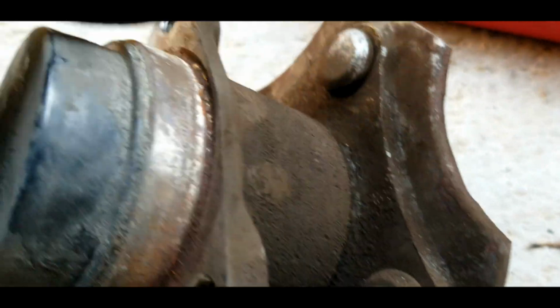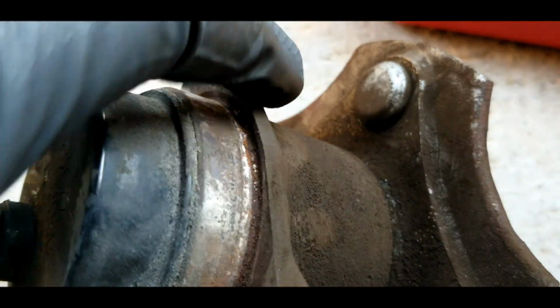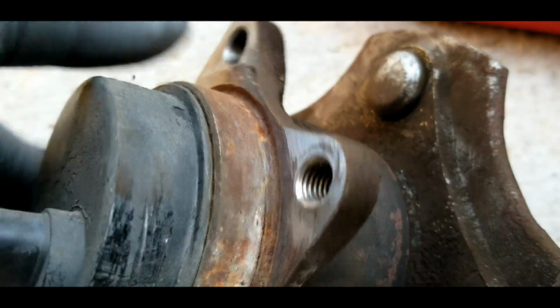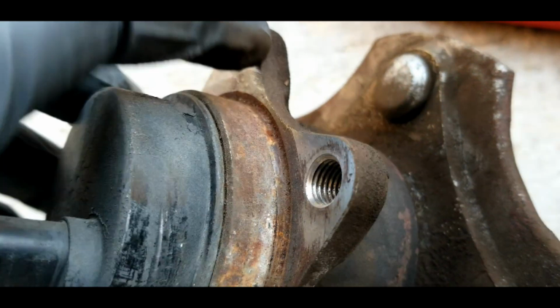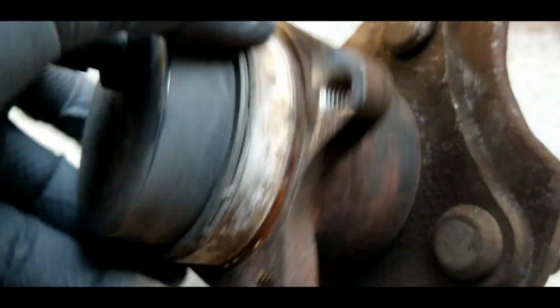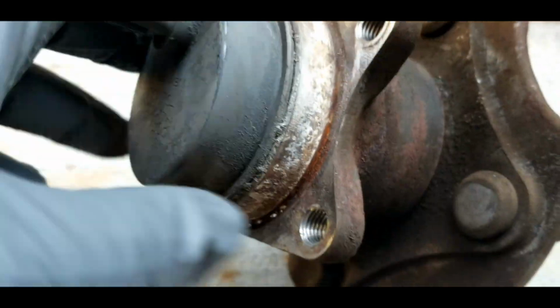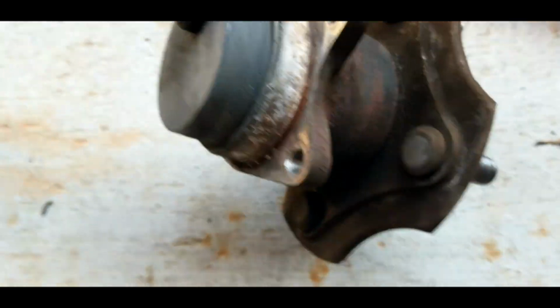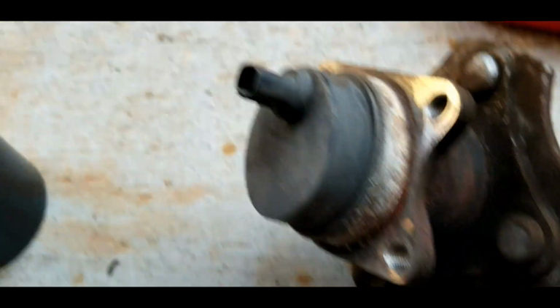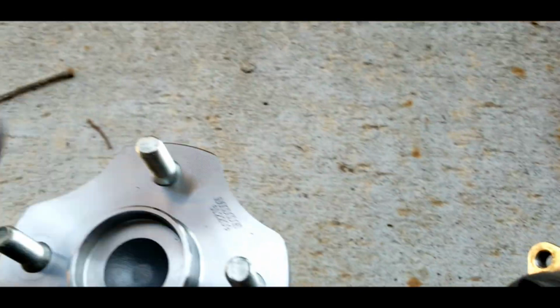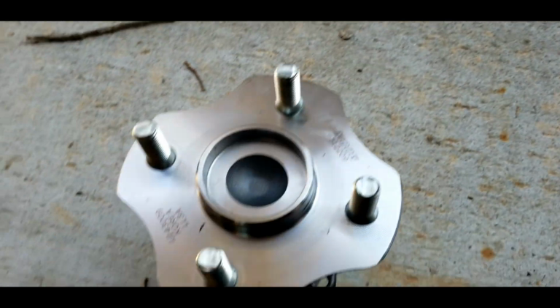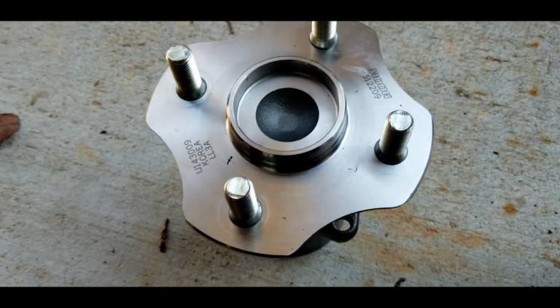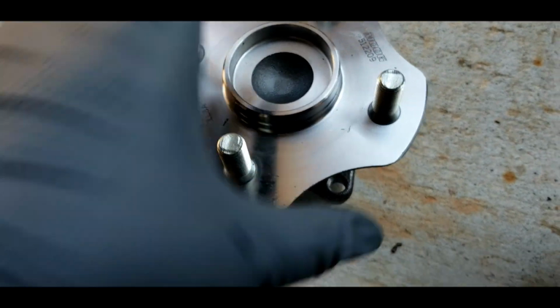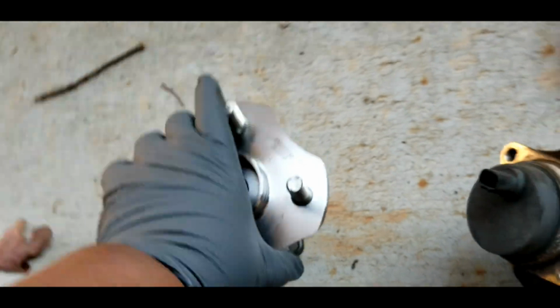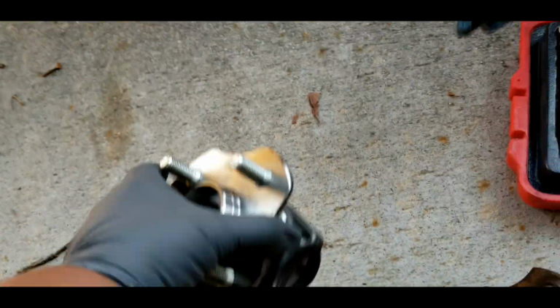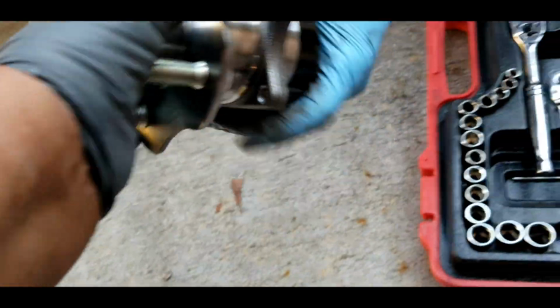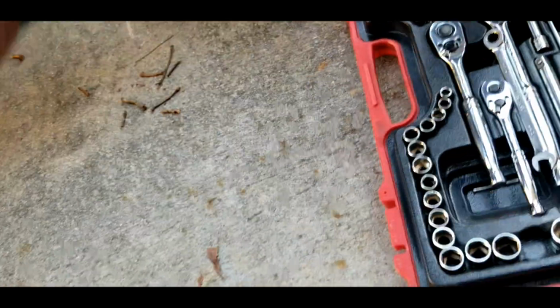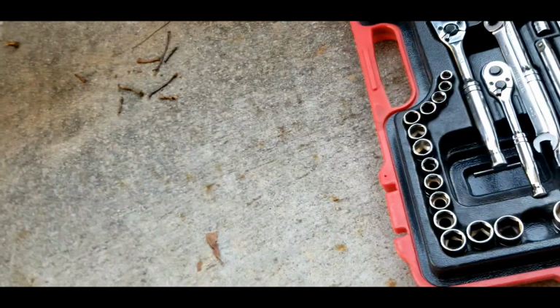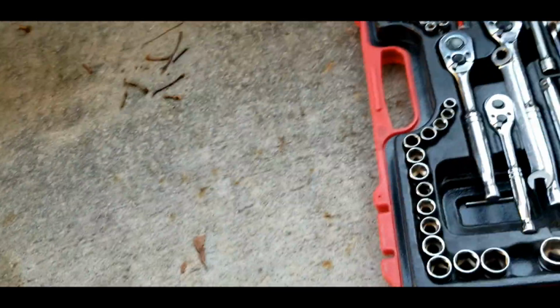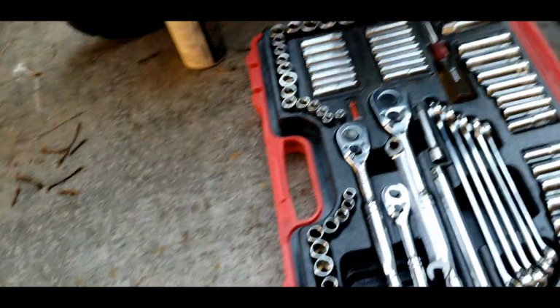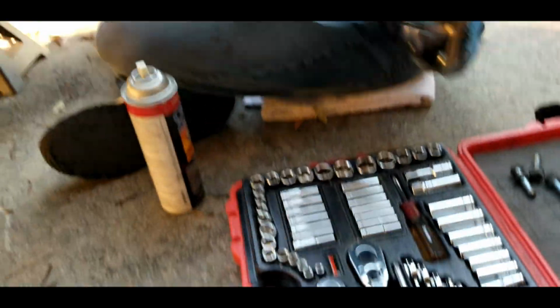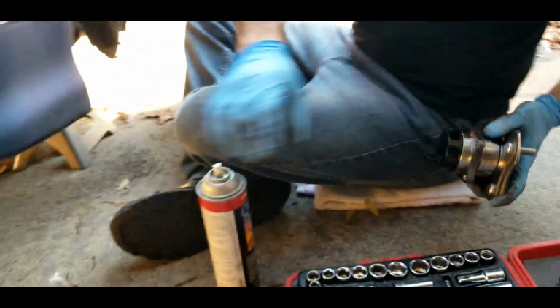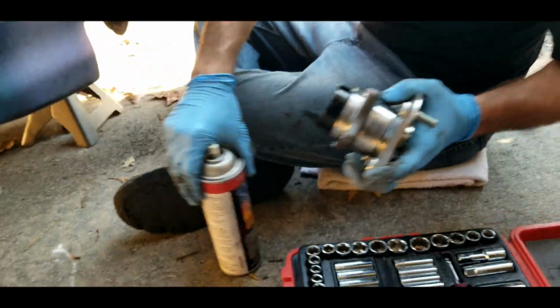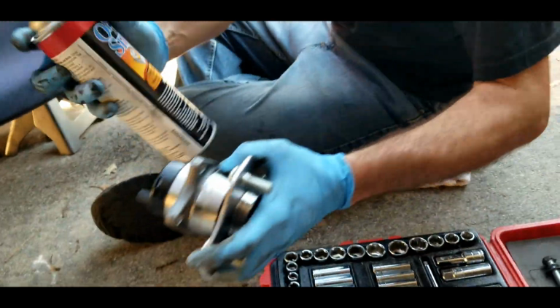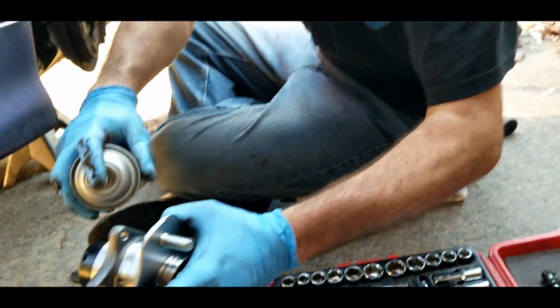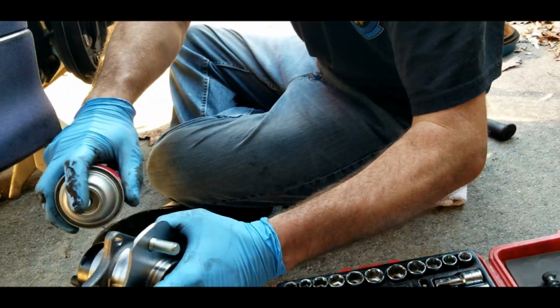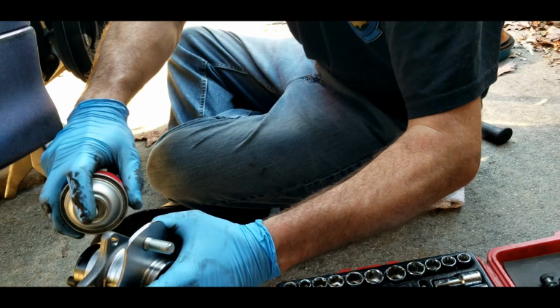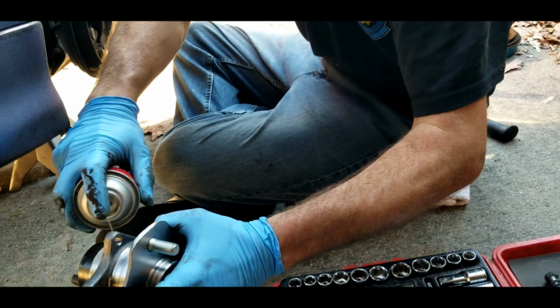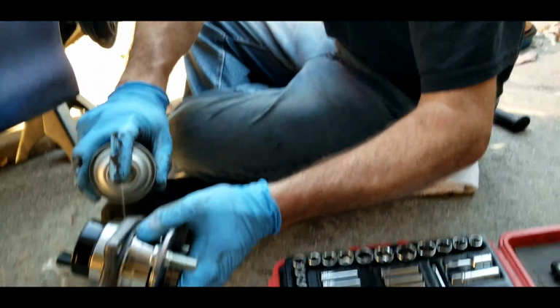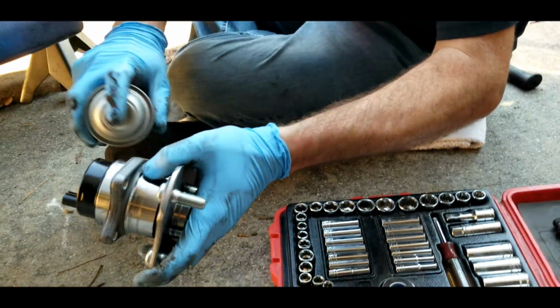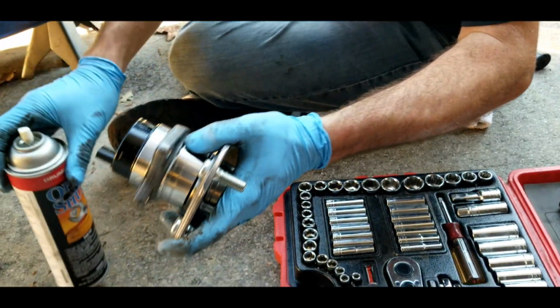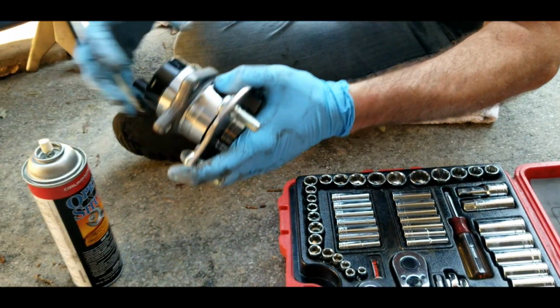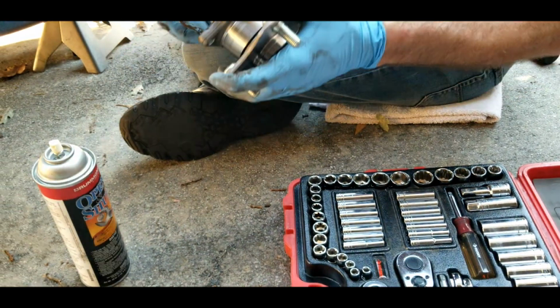Terrible bearing — that would explain a lot. These are 17mm bolts because you have the spacers on here. These aren't the factory bolts, which would explain a lot. So we're gonna move that.